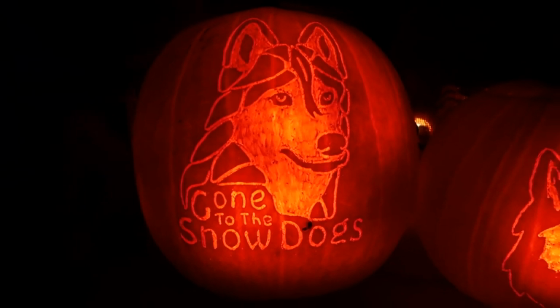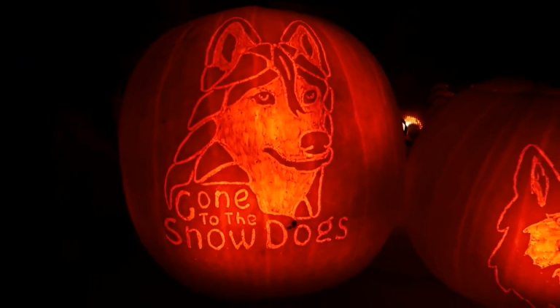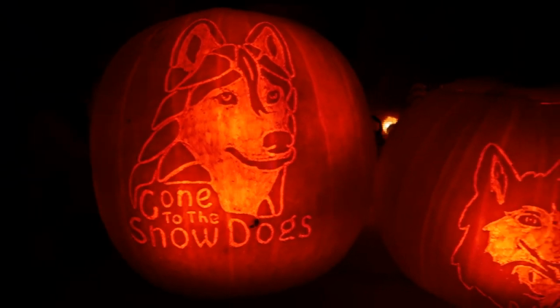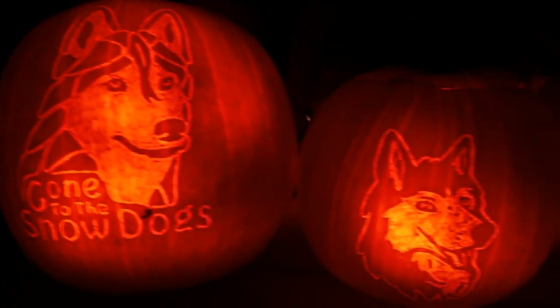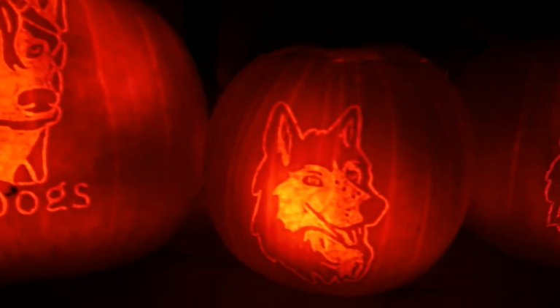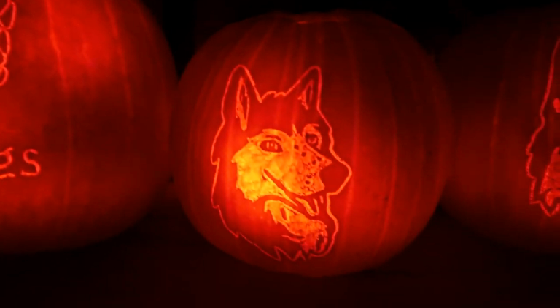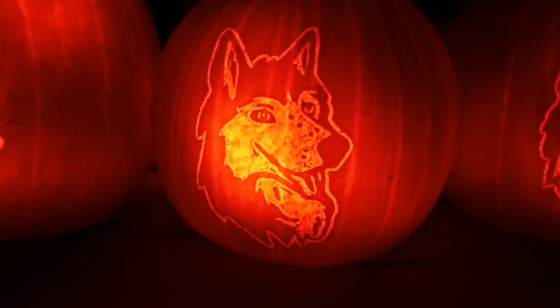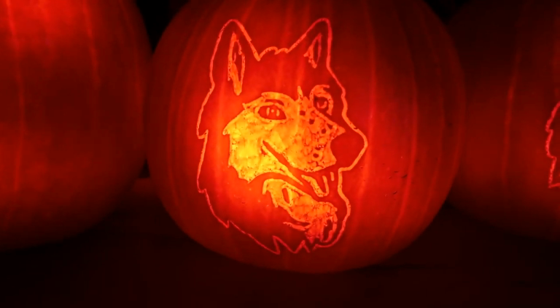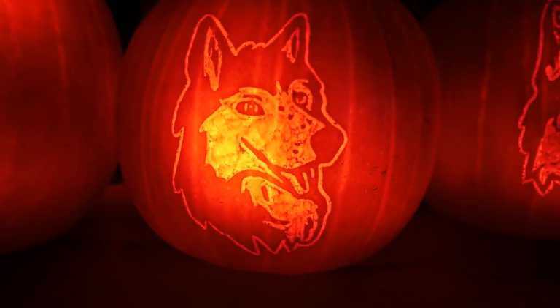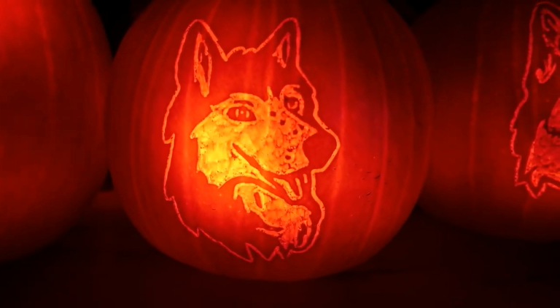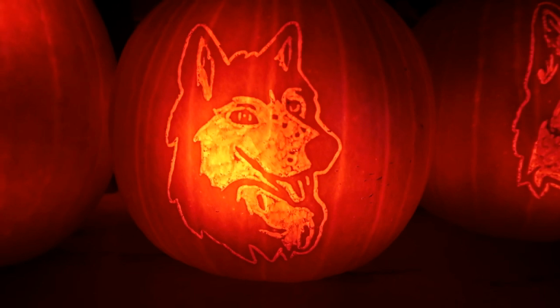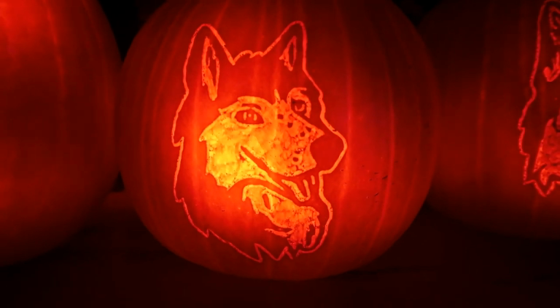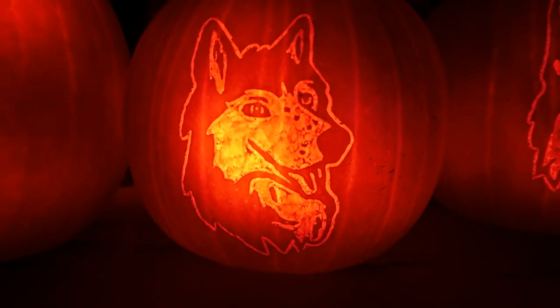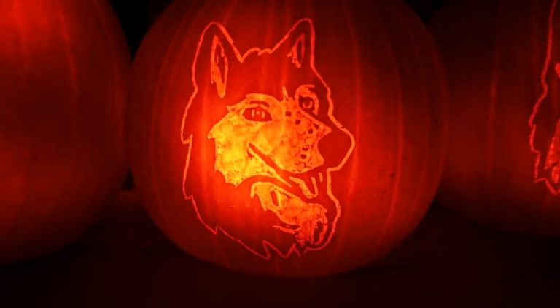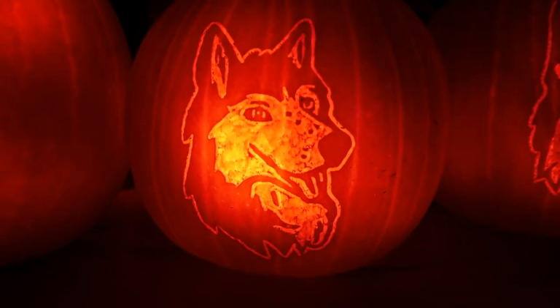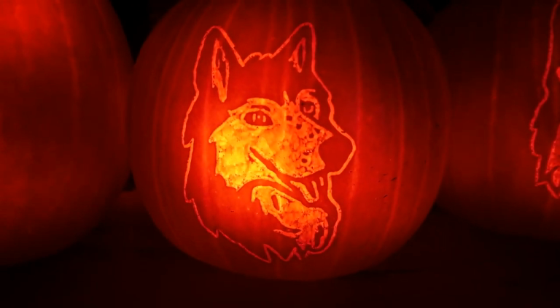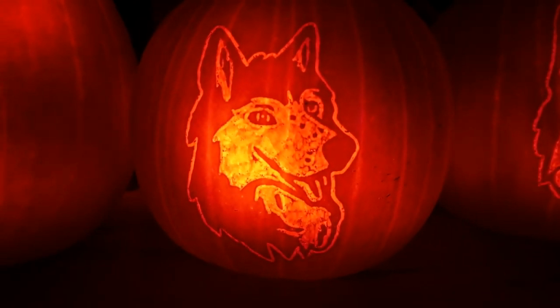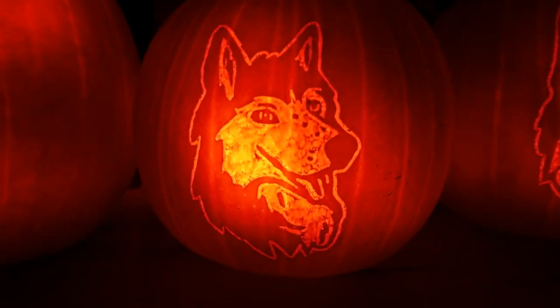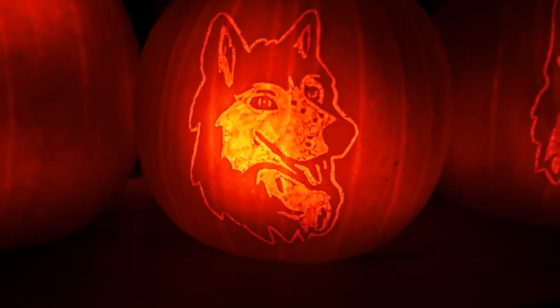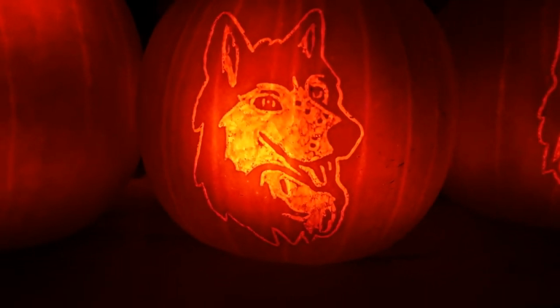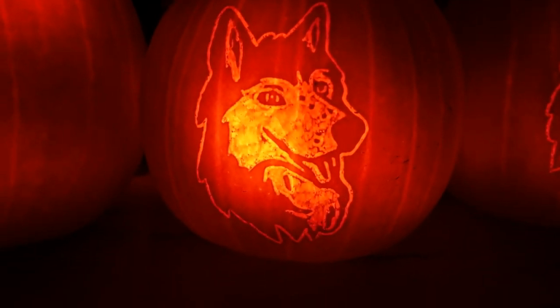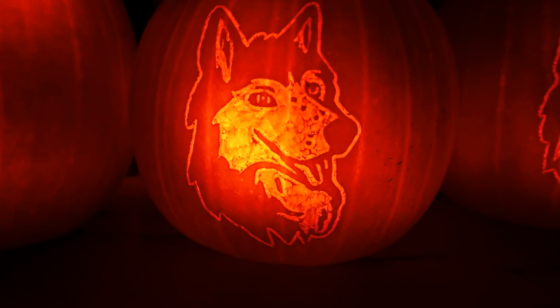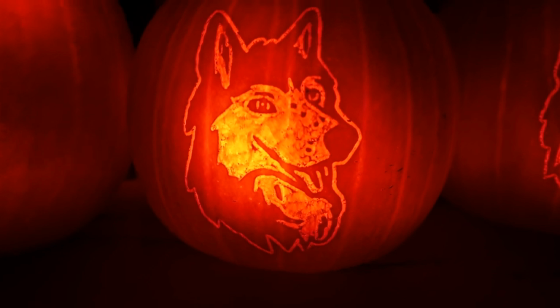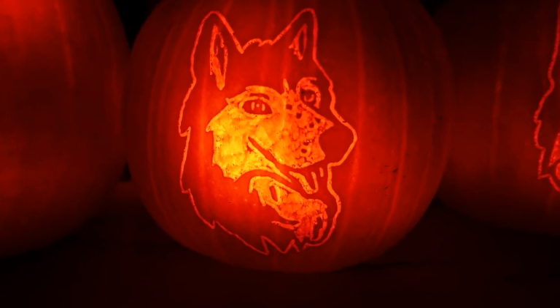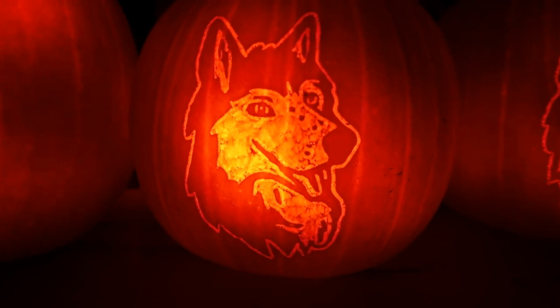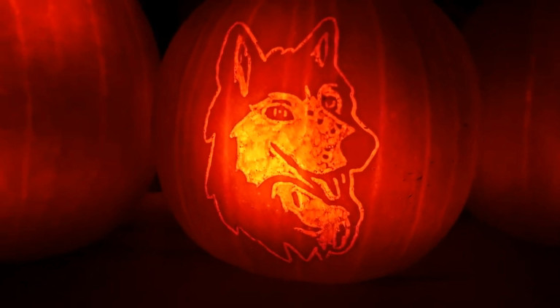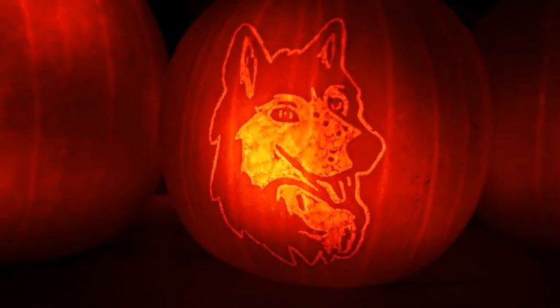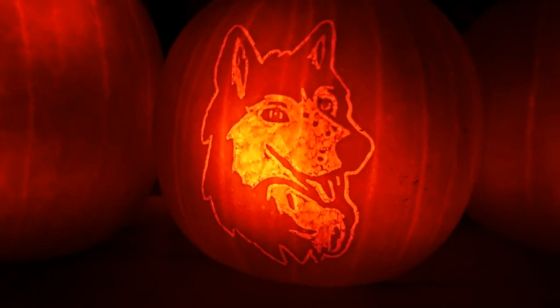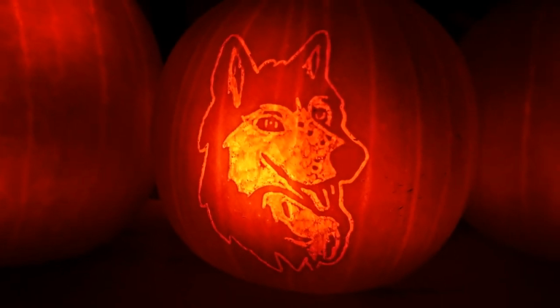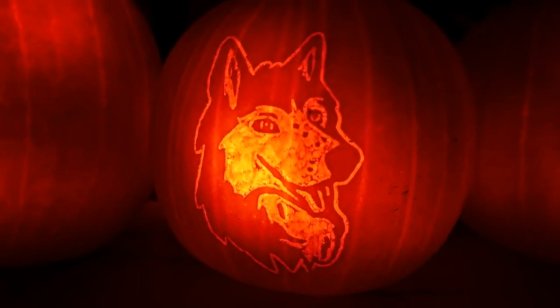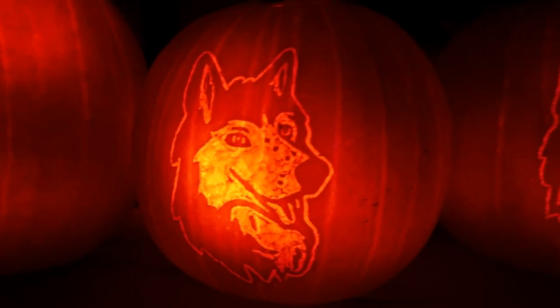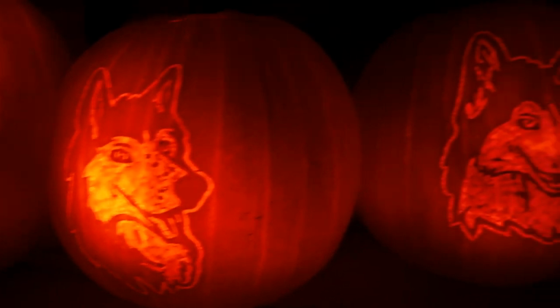I carved that on a pumpkin, and then this is my Oakley pumpkin — freckles and all. It looks so cute. These took me quite a while, but I think they turned out pretty cute. They are the cartoon versions of course, because I thought that would be a little bit easier.